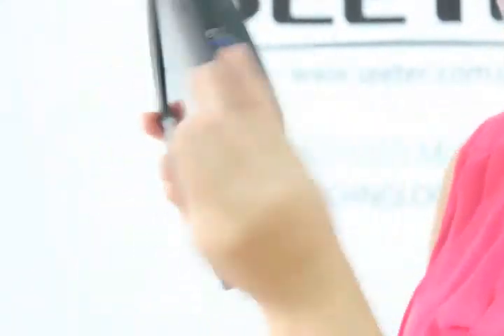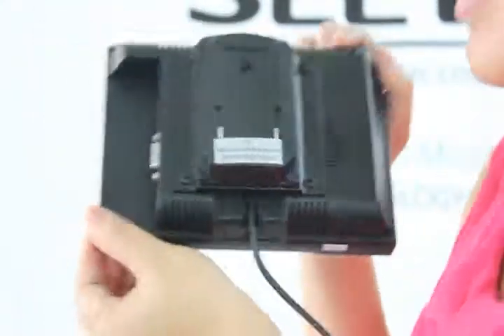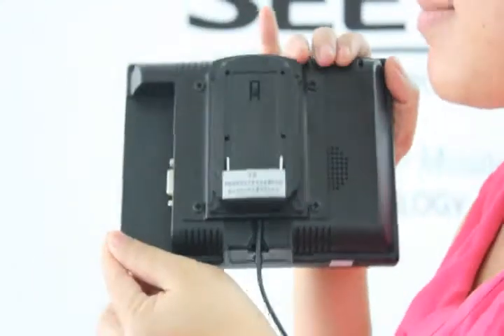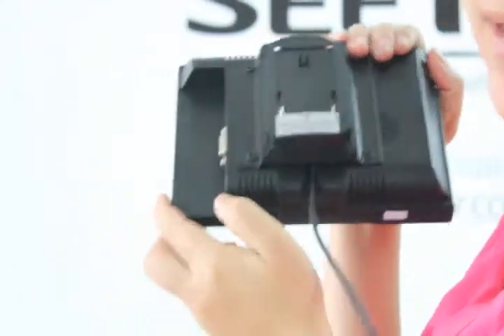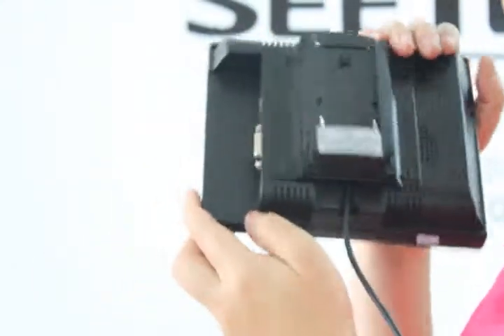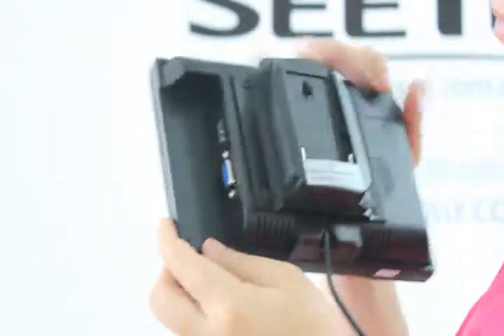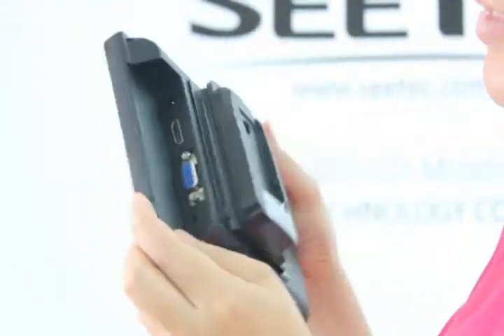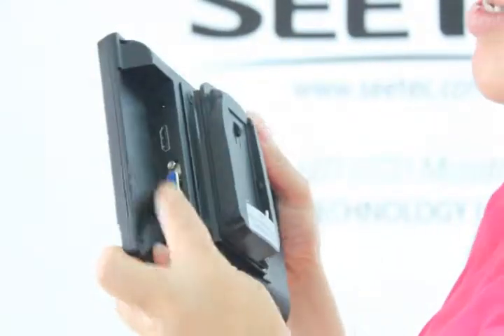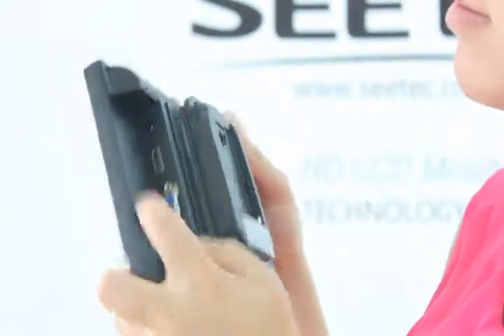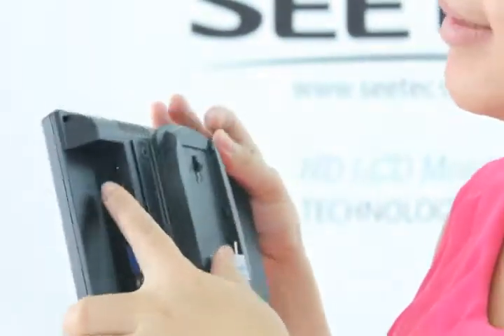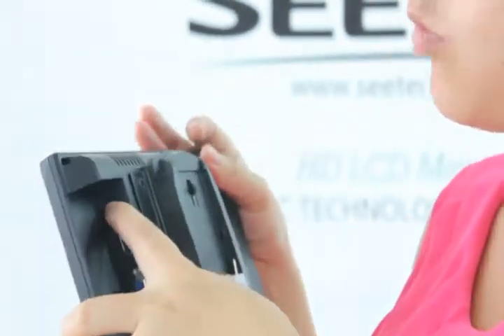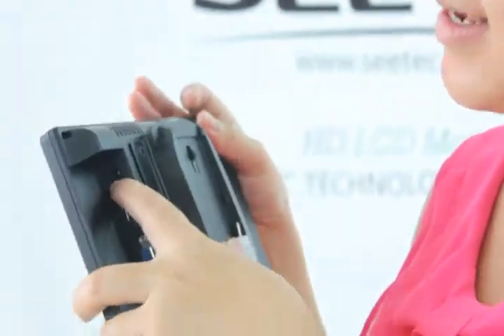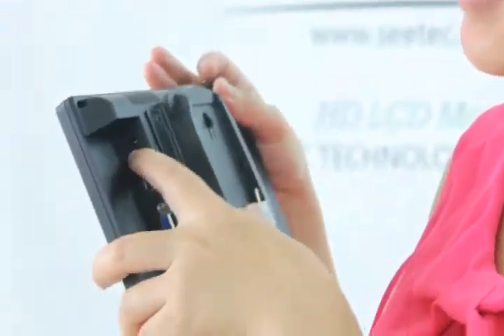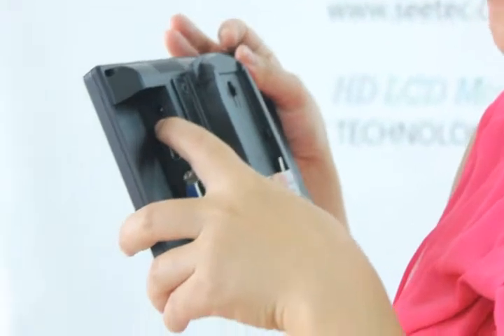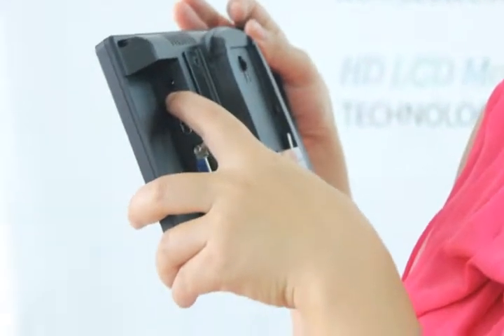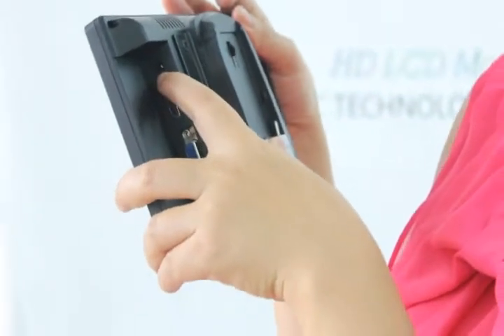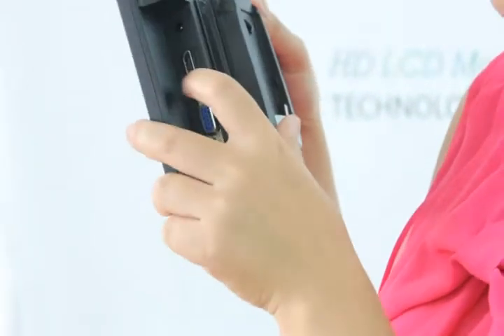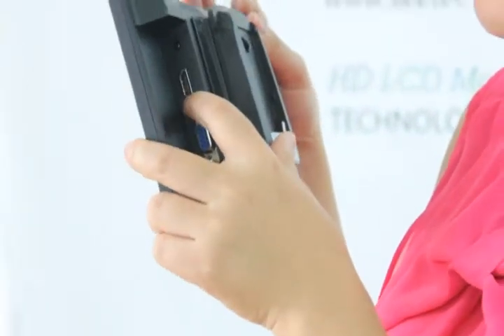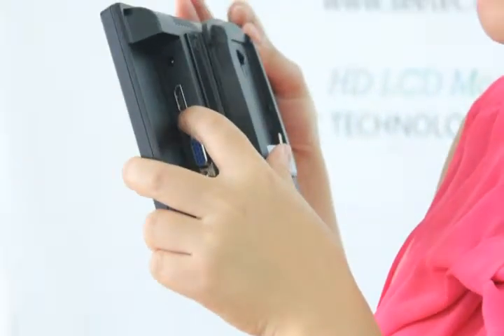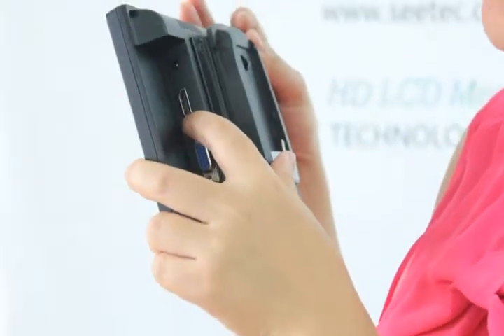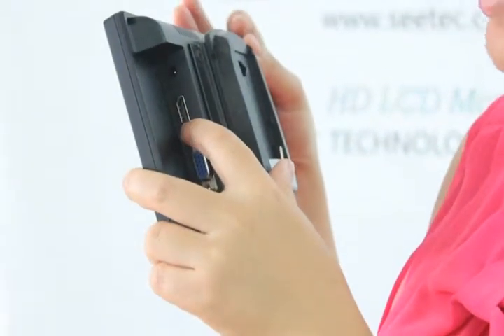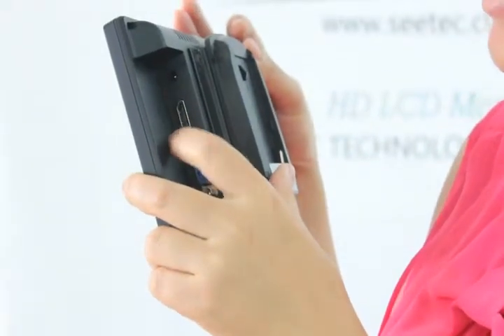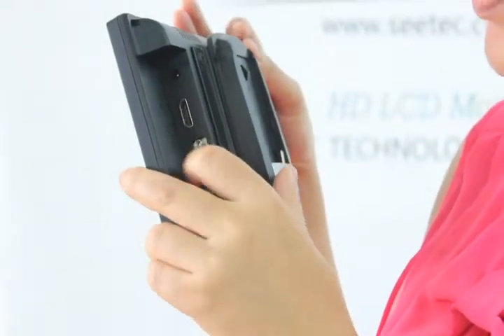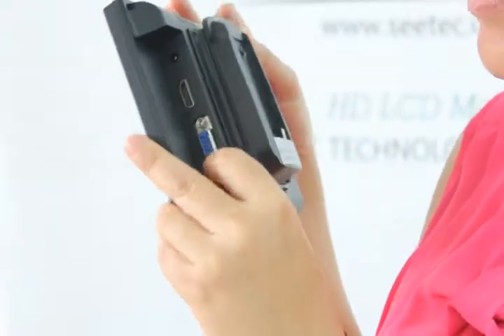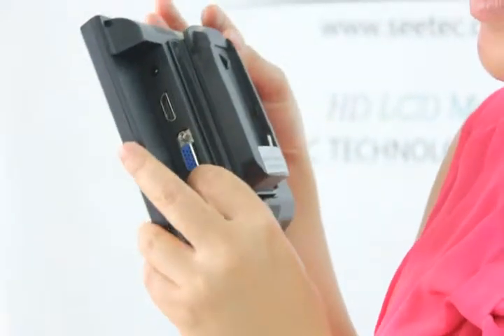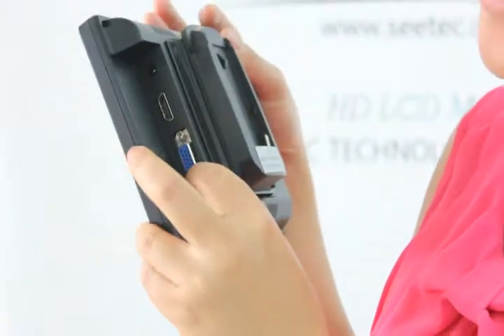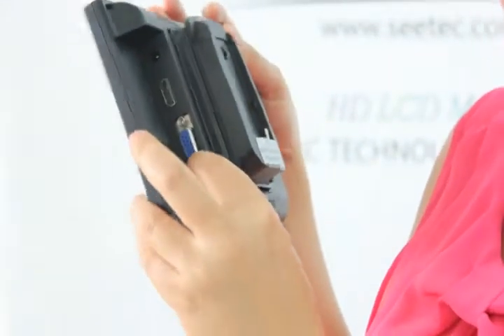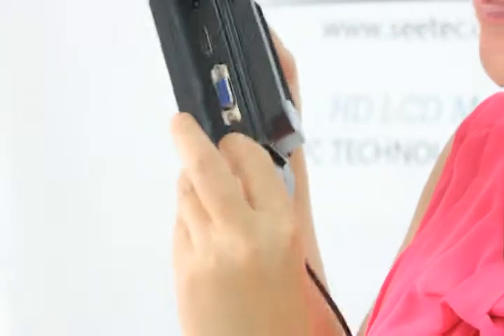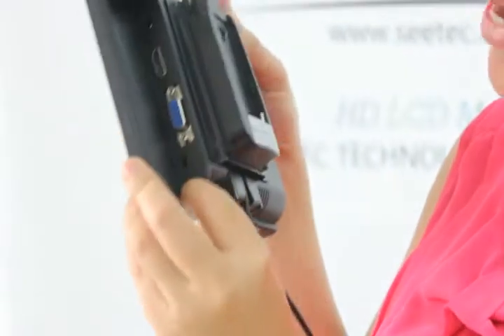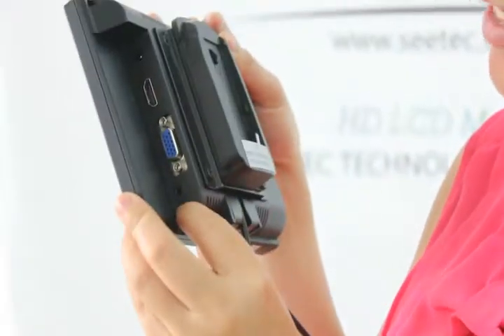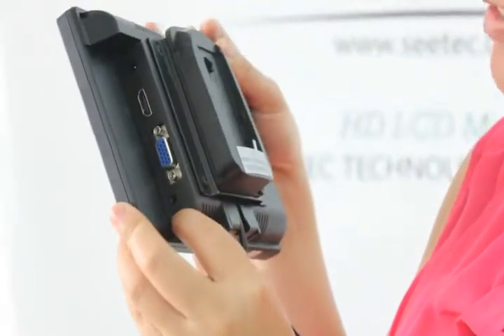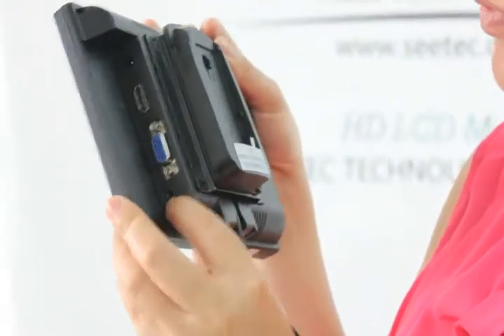At the back, here — this one is the power adapter. This is HDMI input, VGA input, and AV input.